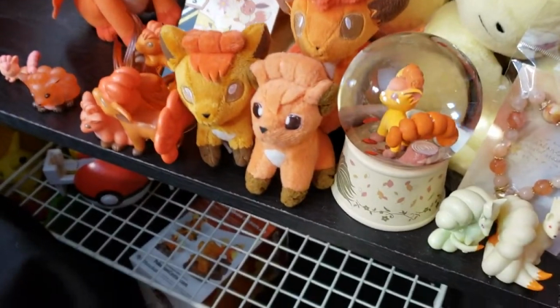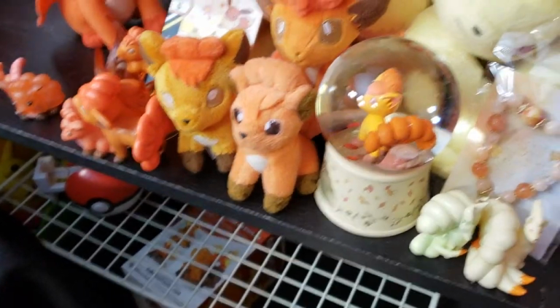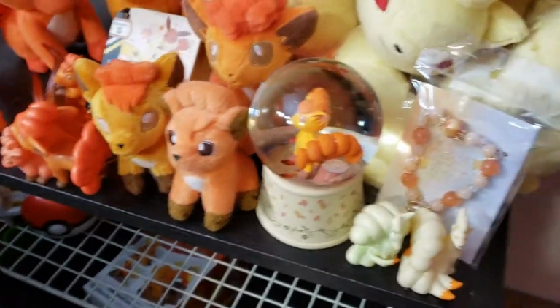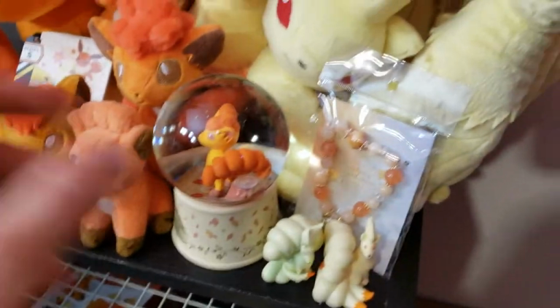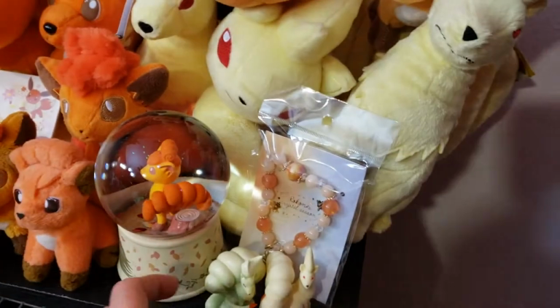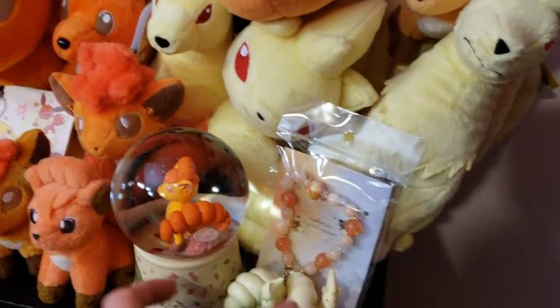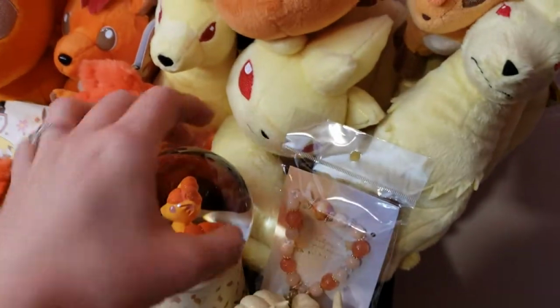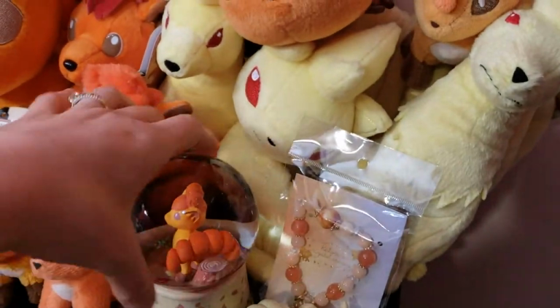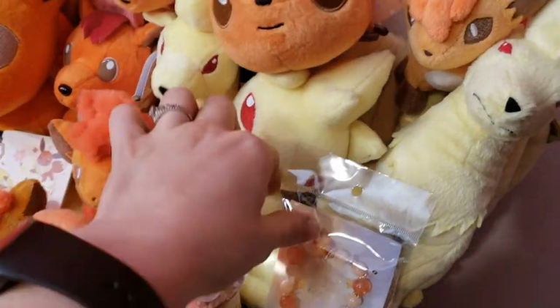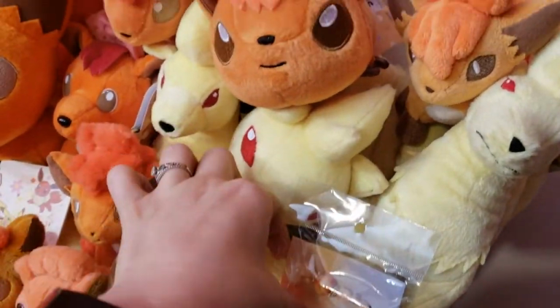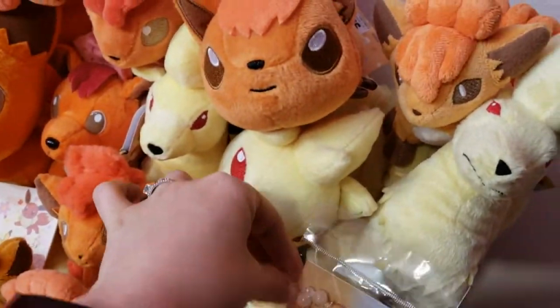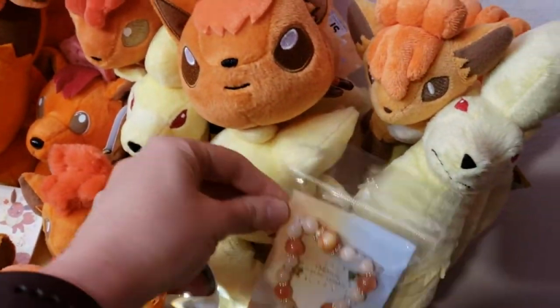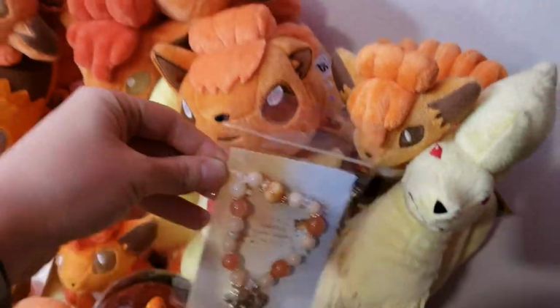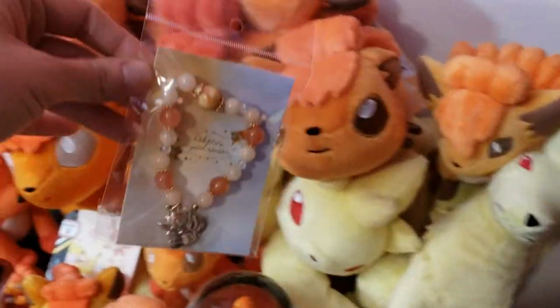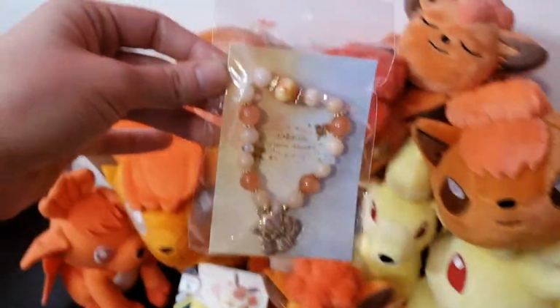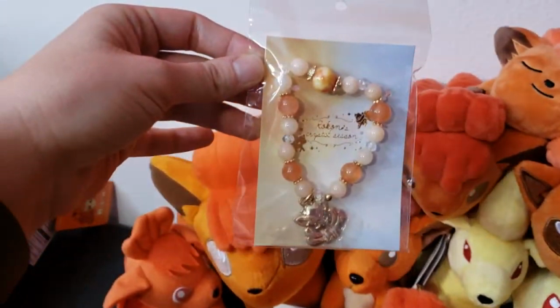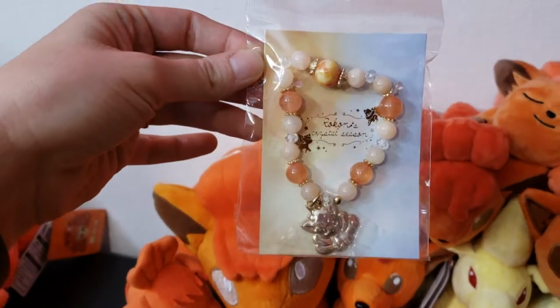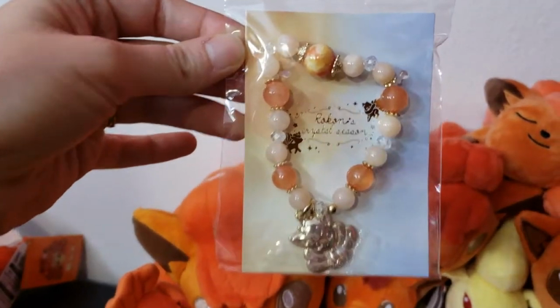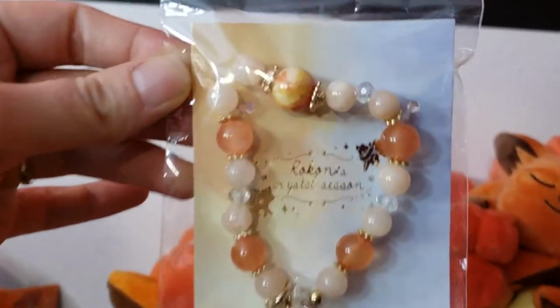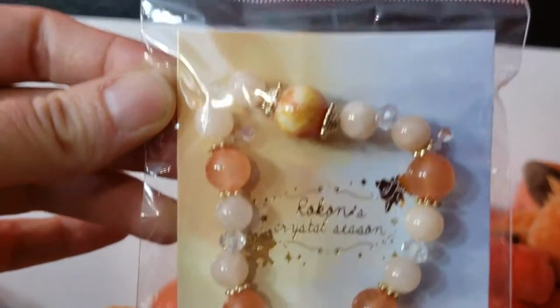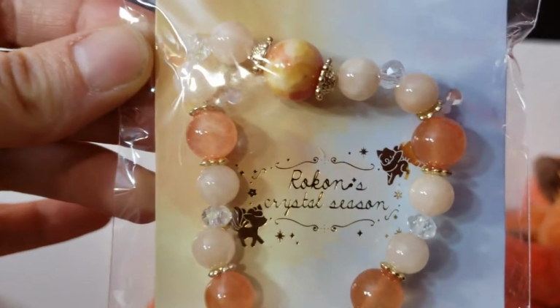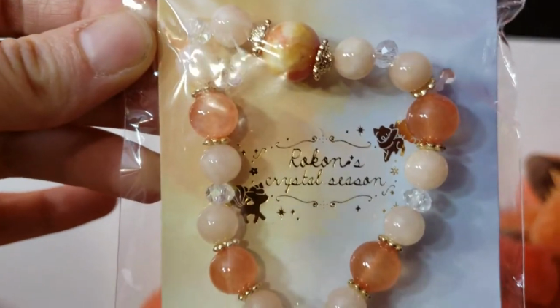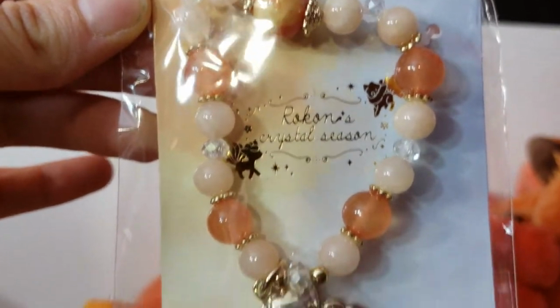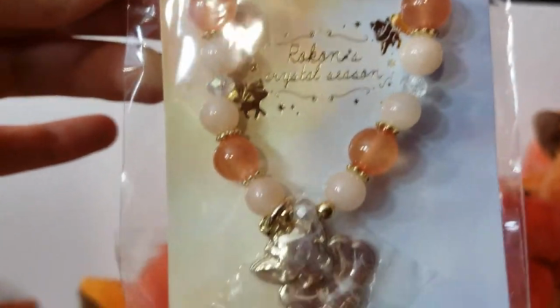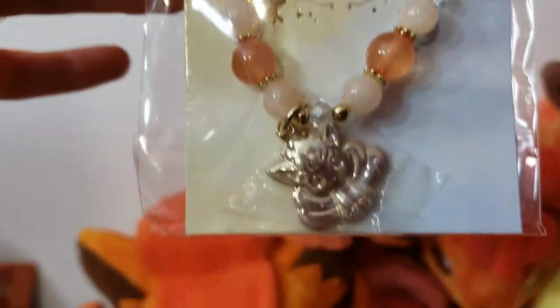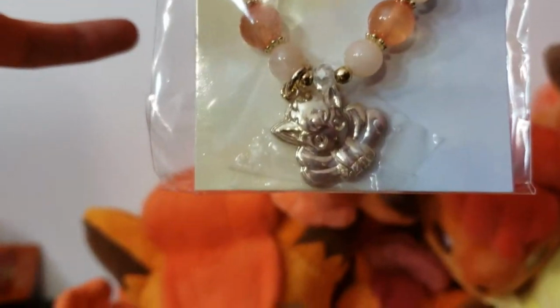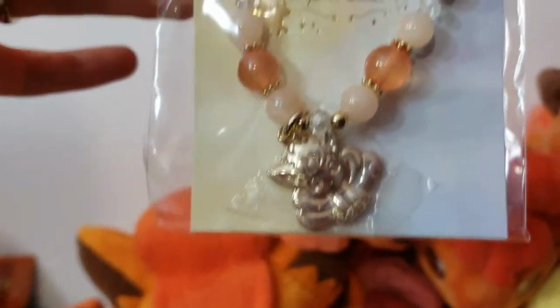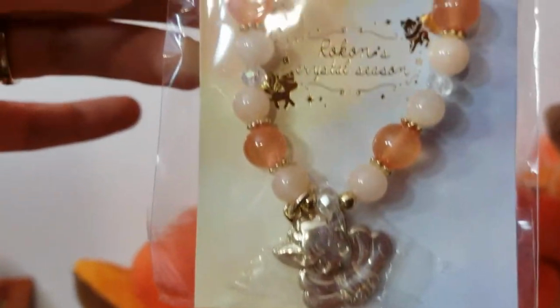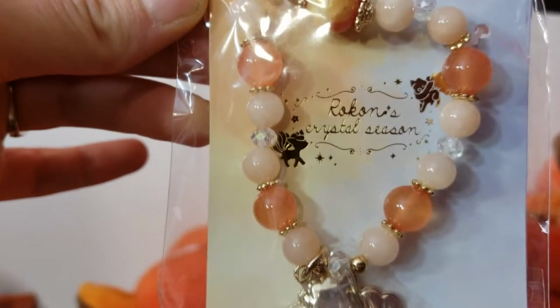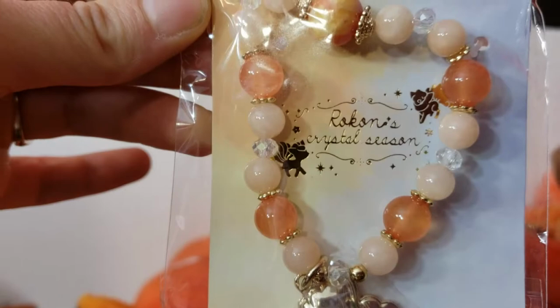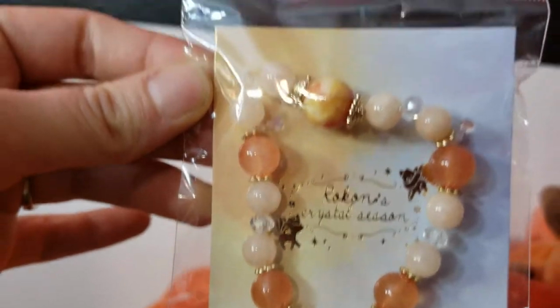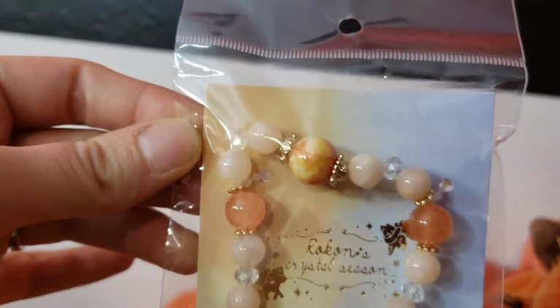Some of these you've already seen. I'm going to start off with this noisy plastic bracelet. This is just the Kanto version of the Crystal Season bracelet.